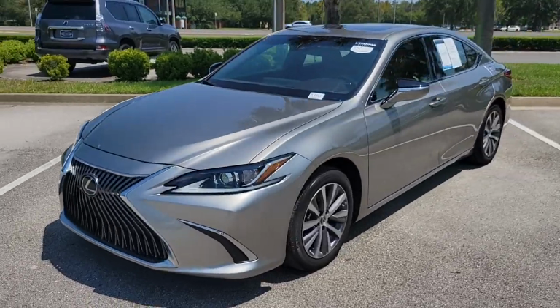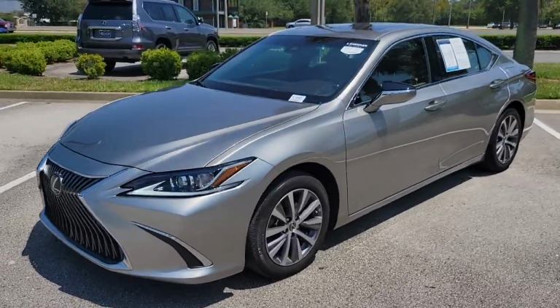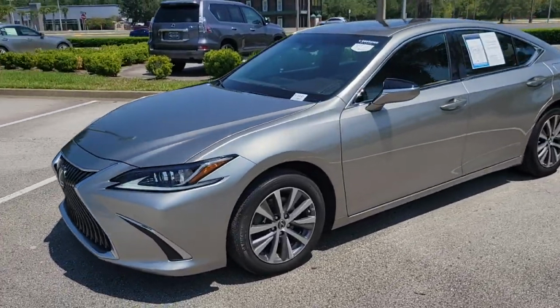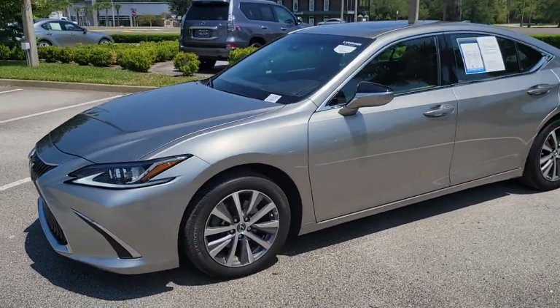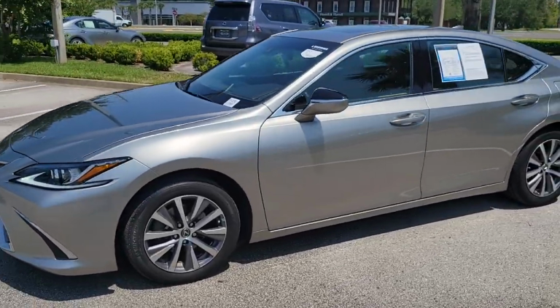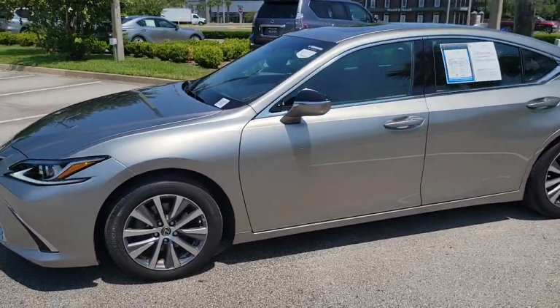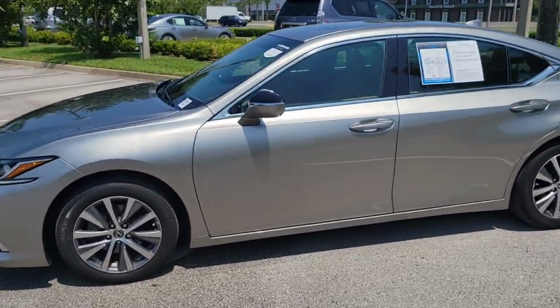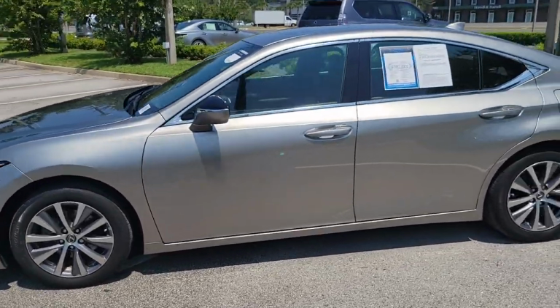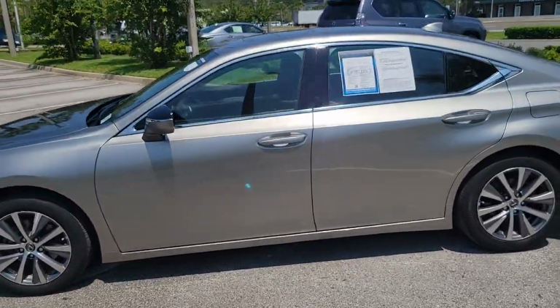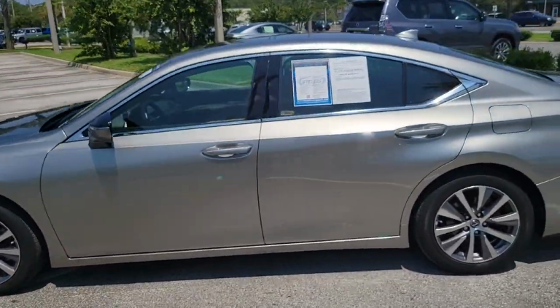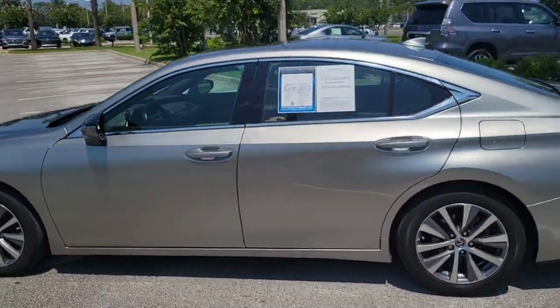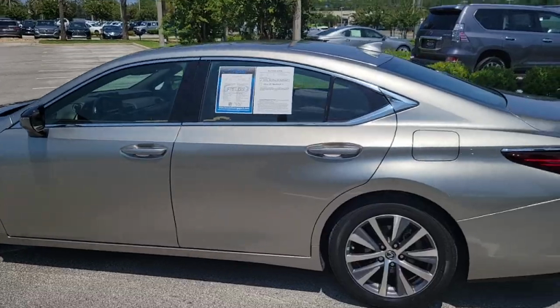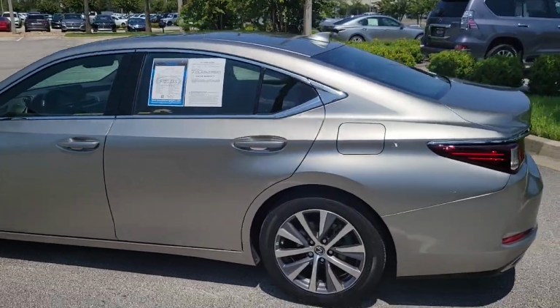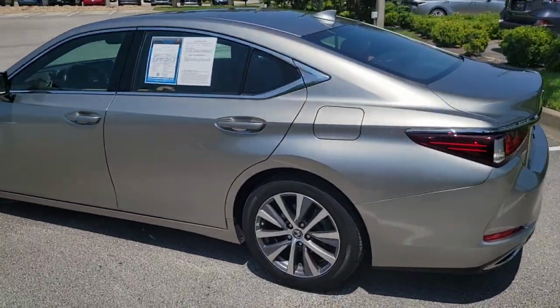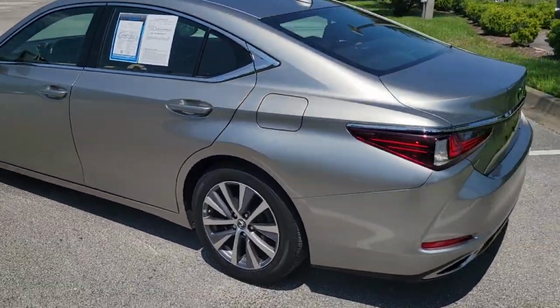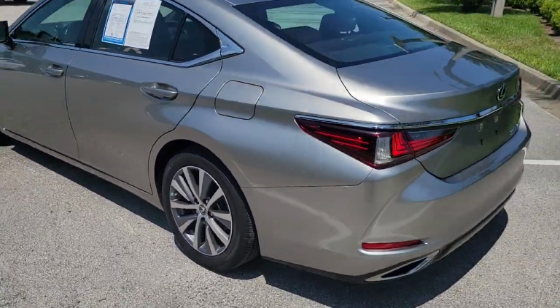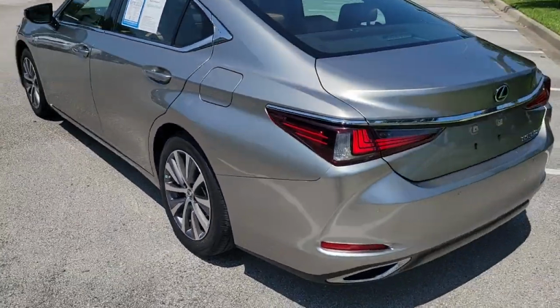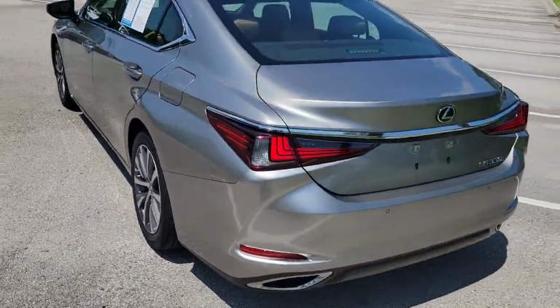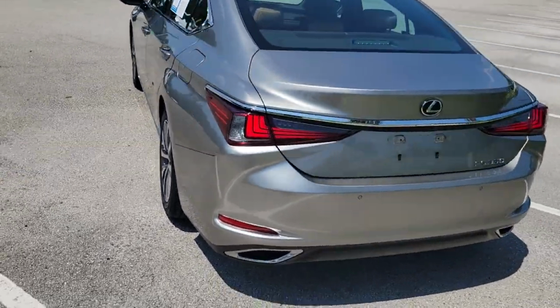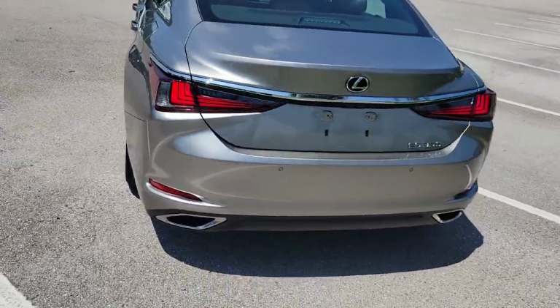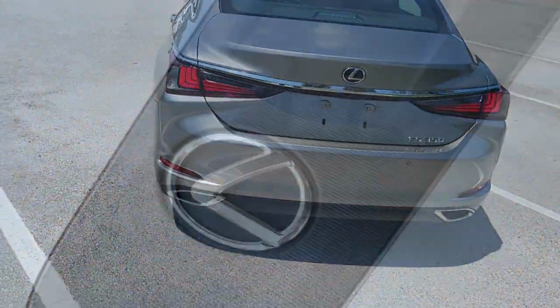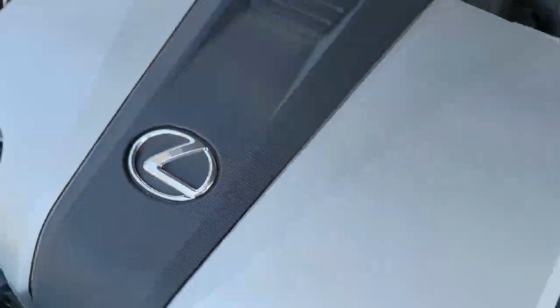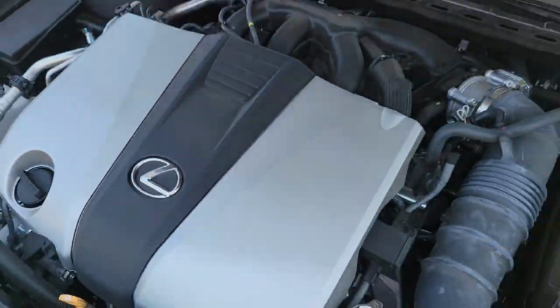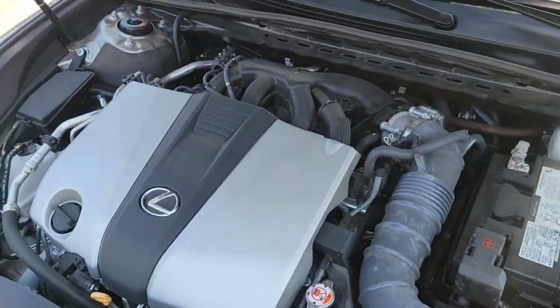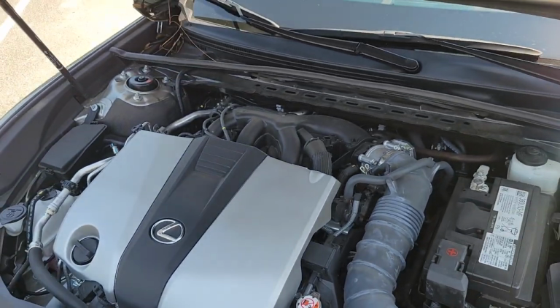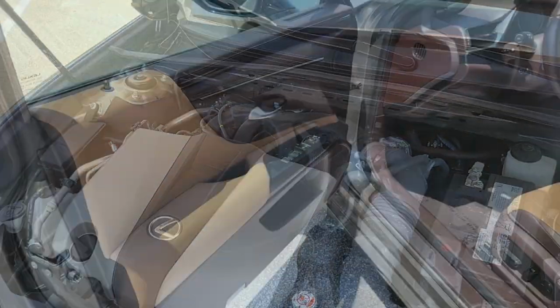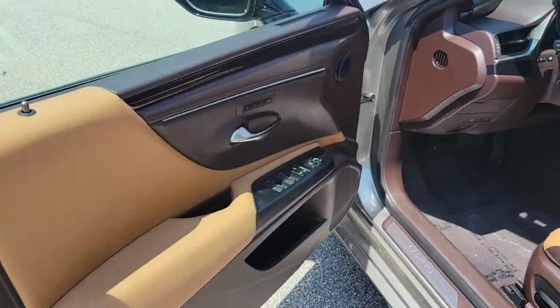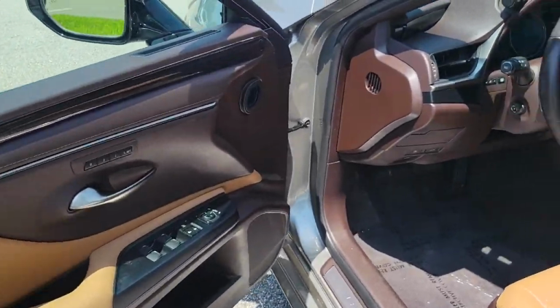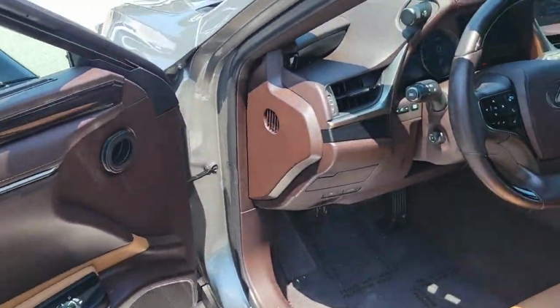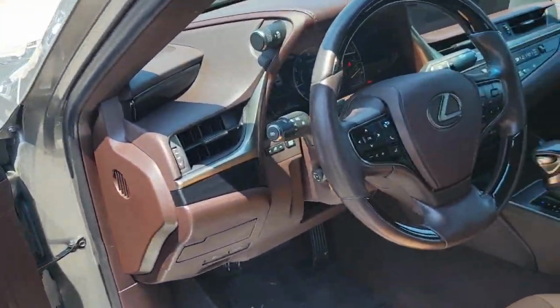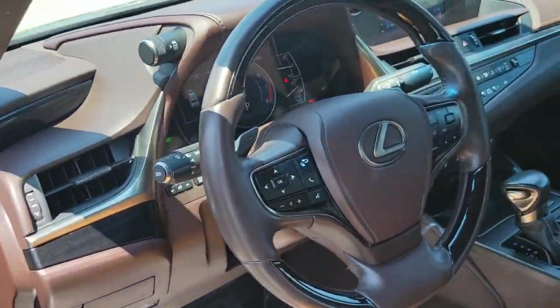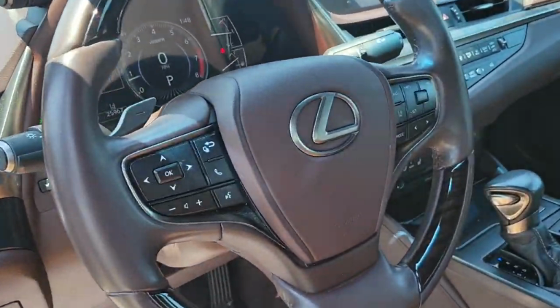Today we are featuring this 2021 Lexus ES350. This Atomic Silver ES has only 32,155 miles on it, and it's been marked down to sell at only $36,820. This front-wheel drive,